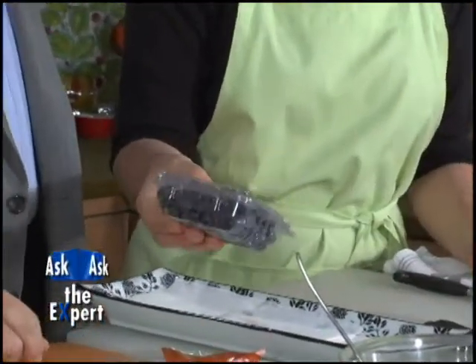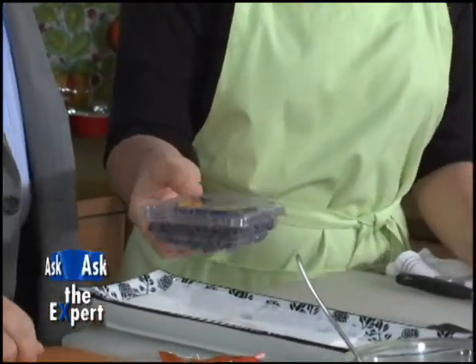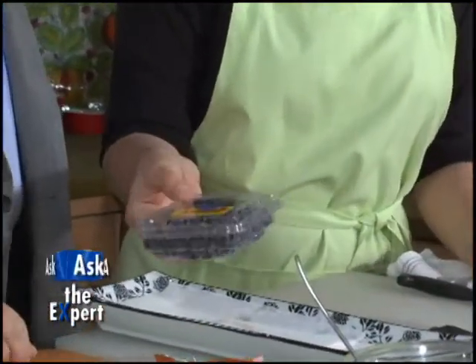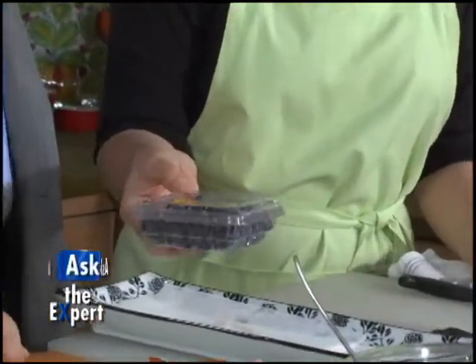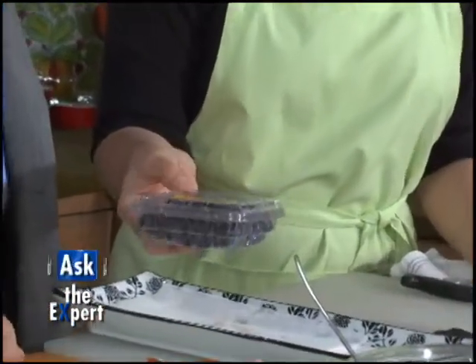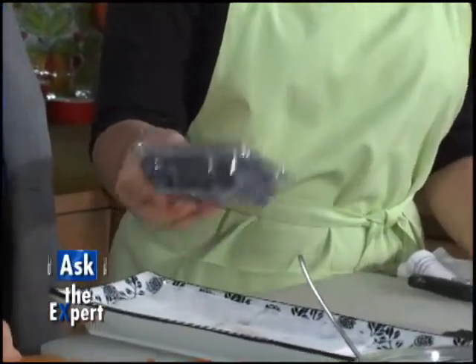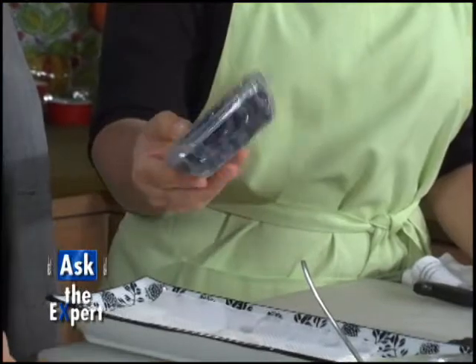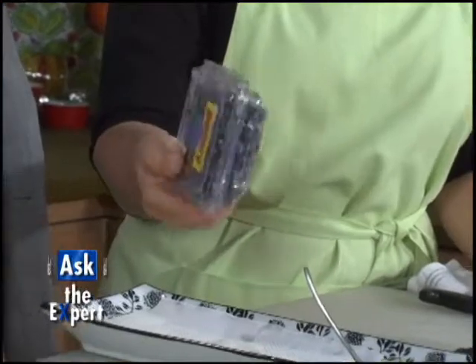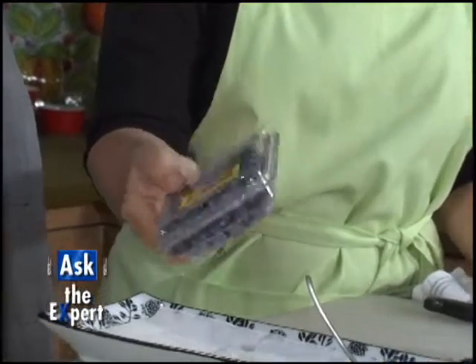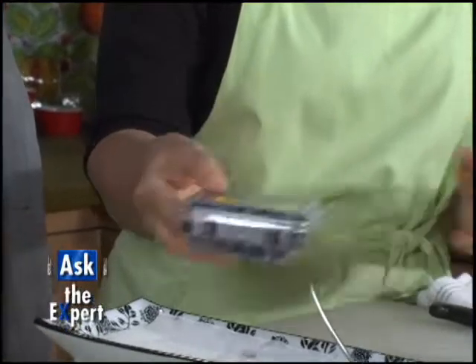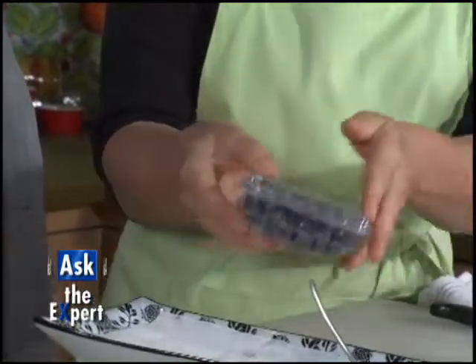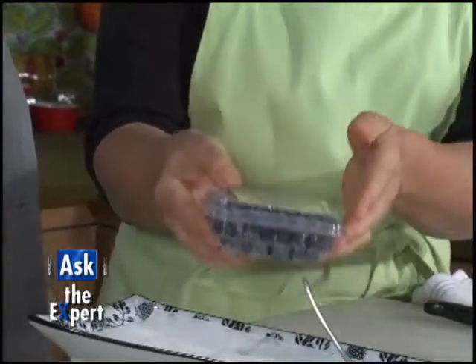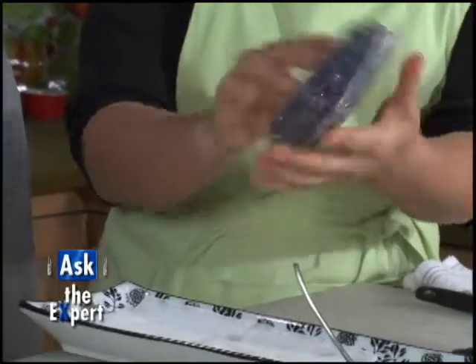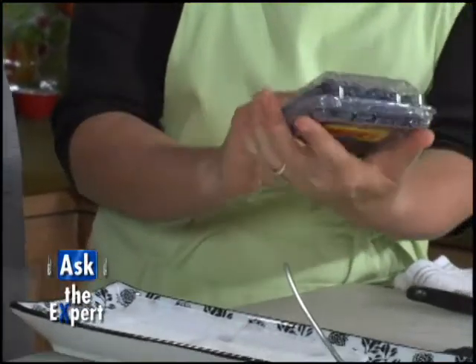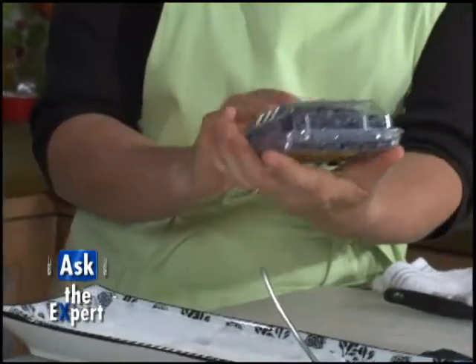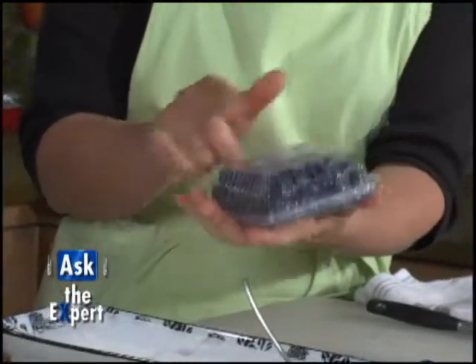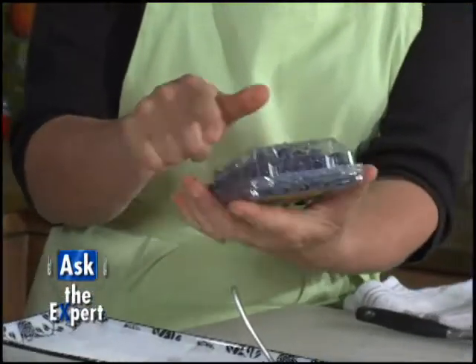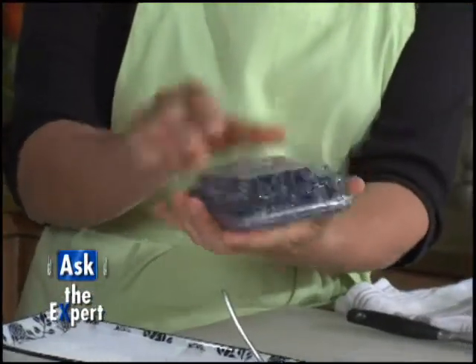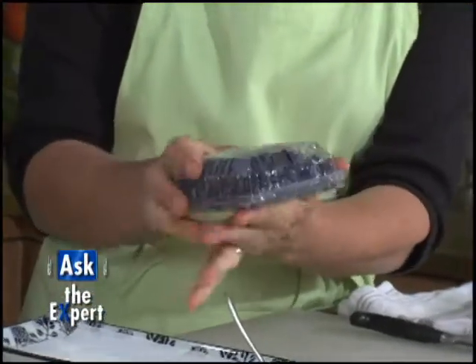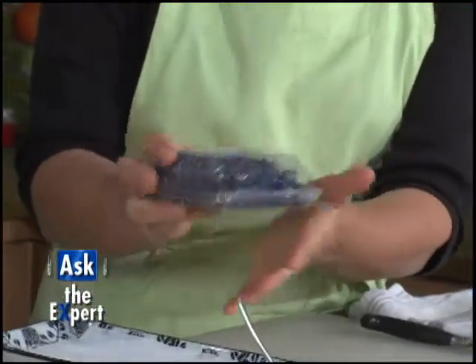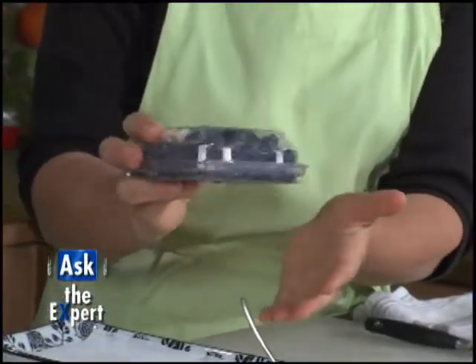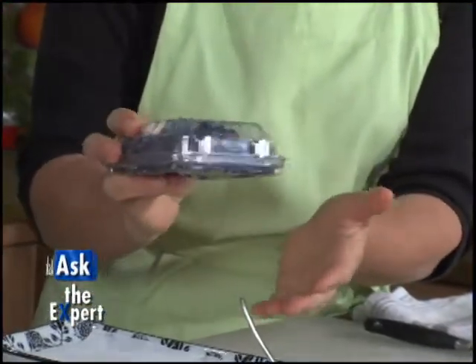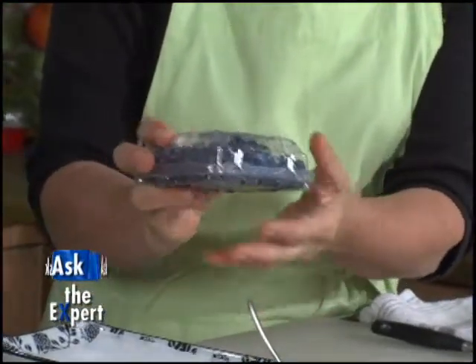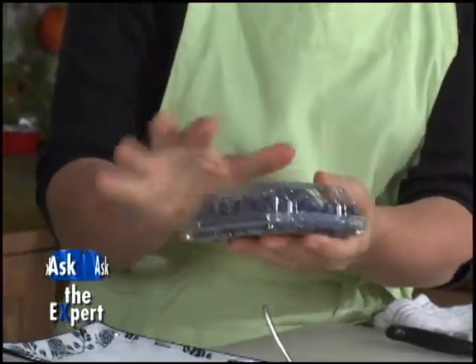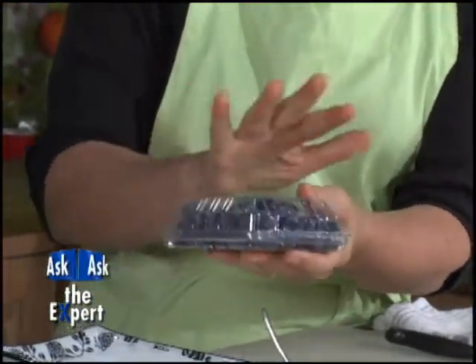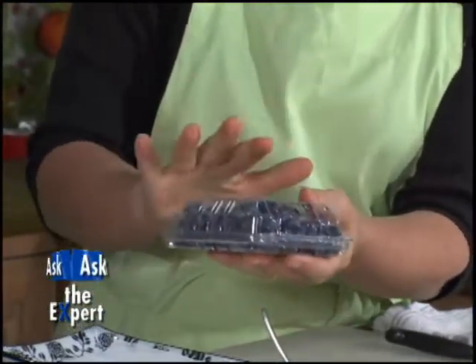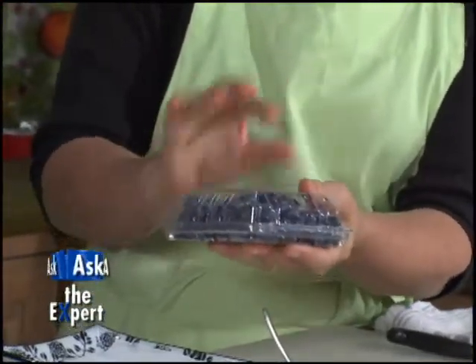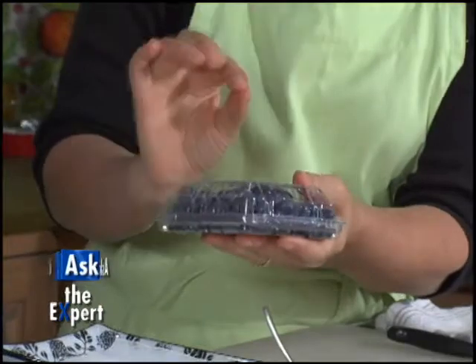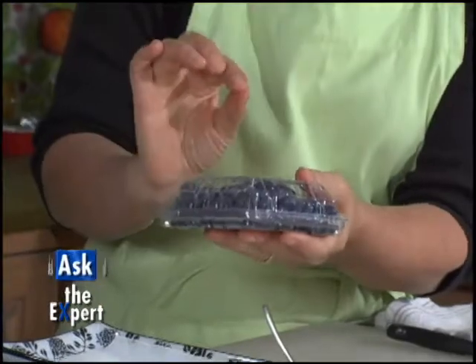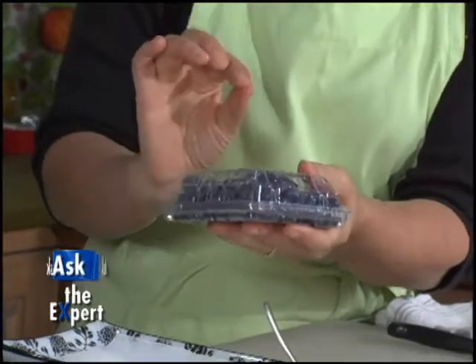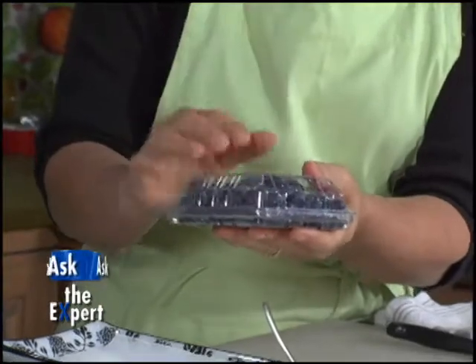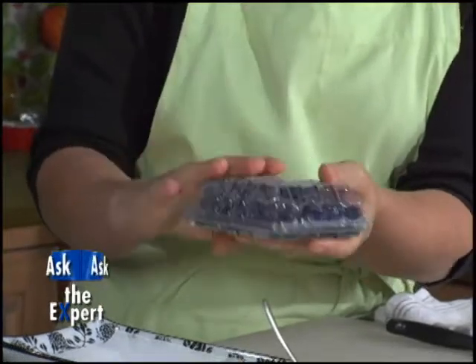What you want to do is when you're looking for blueberries, you want to flip over the container, look inside, shake them around, and make sure they're loose and there's no torn skins.